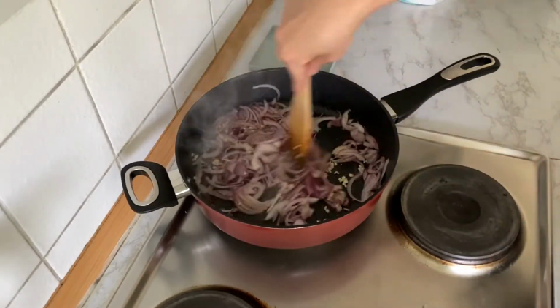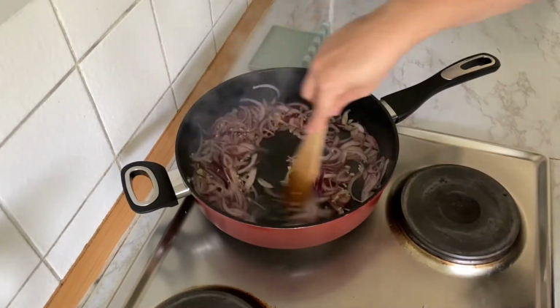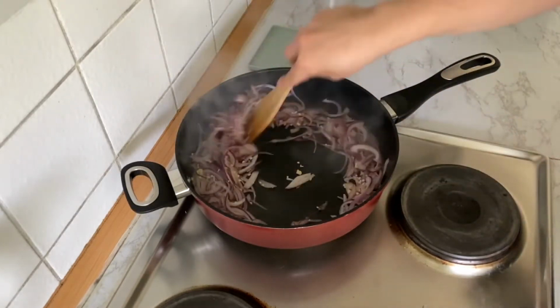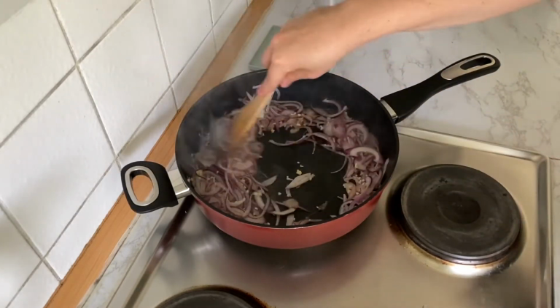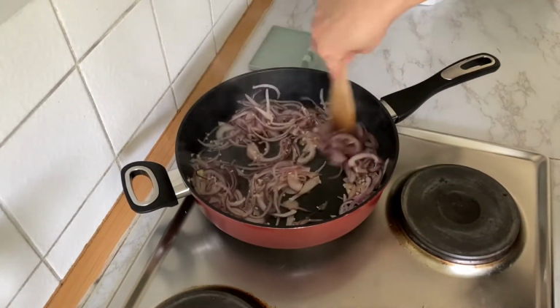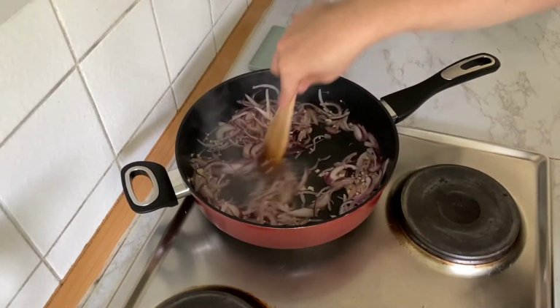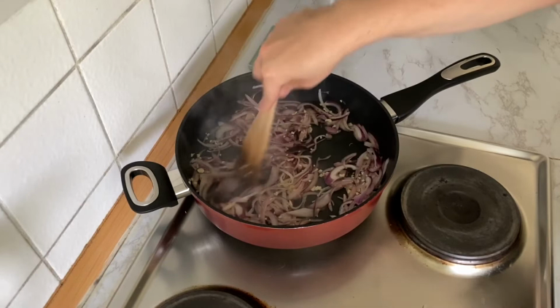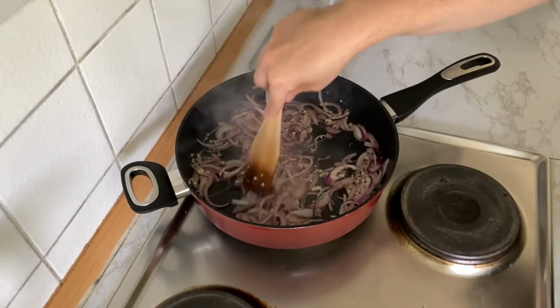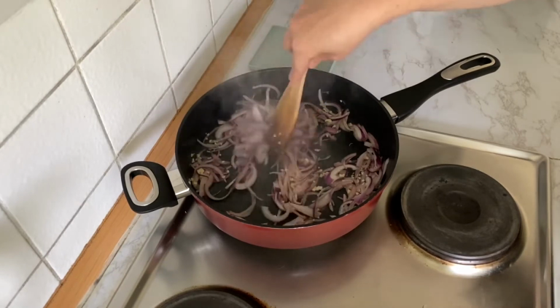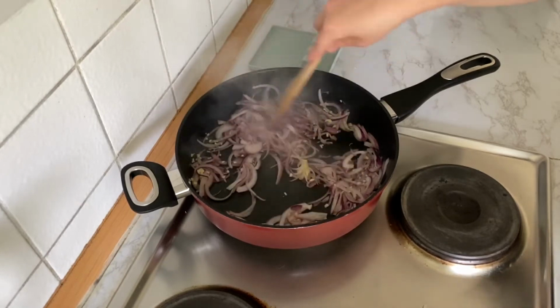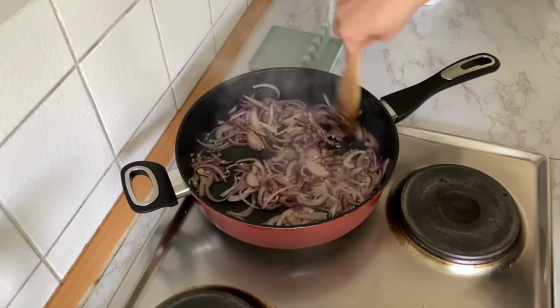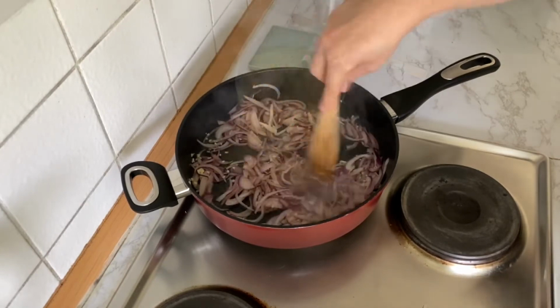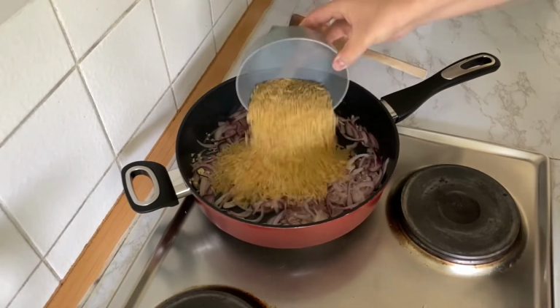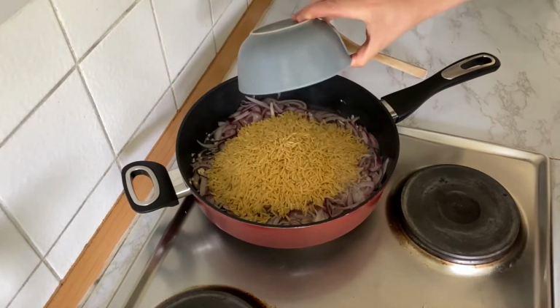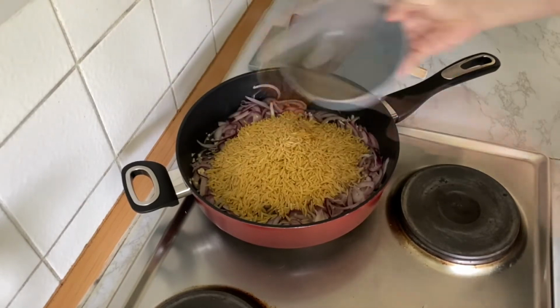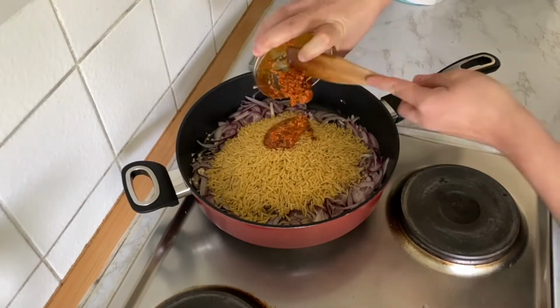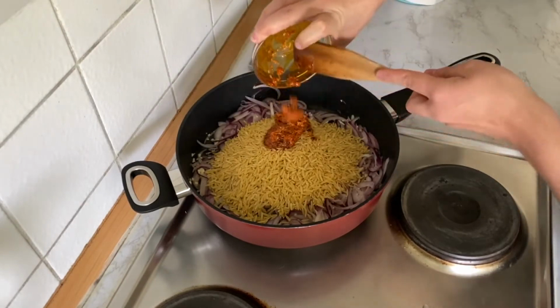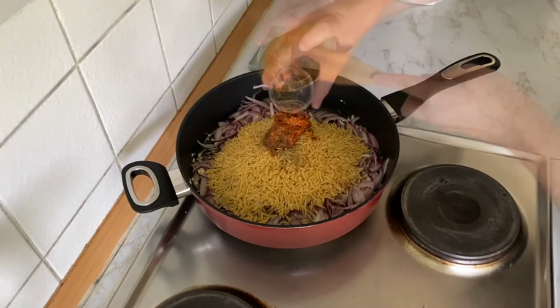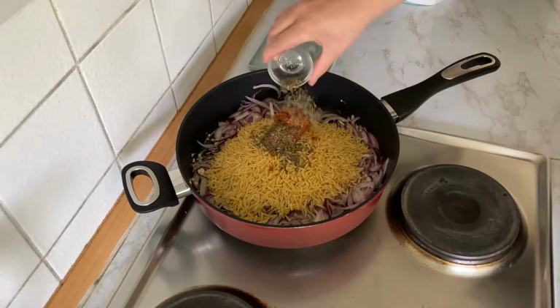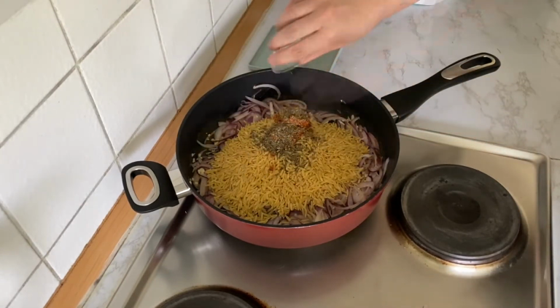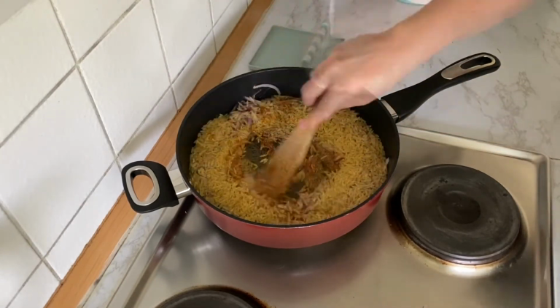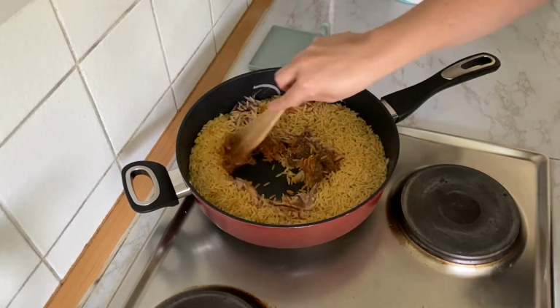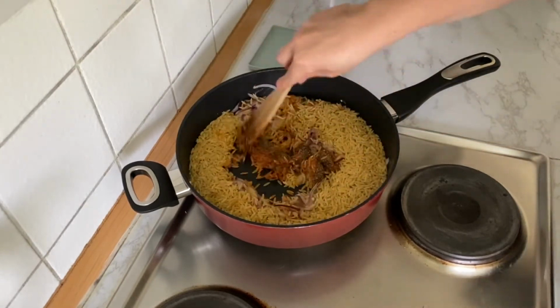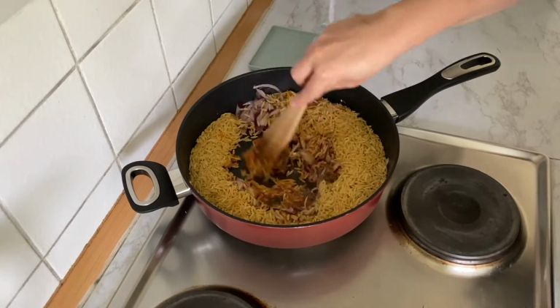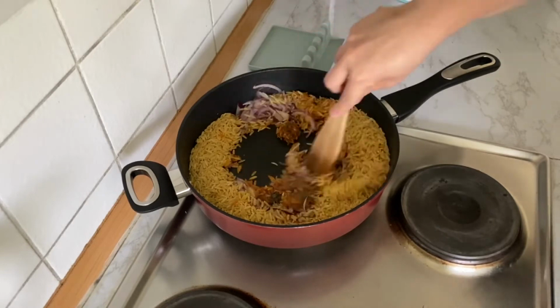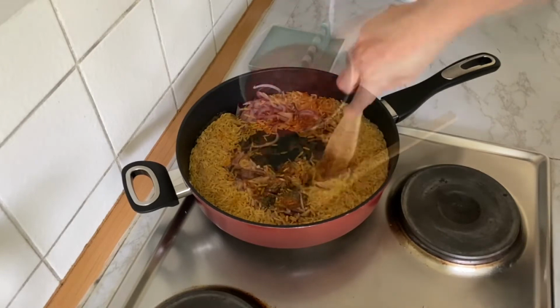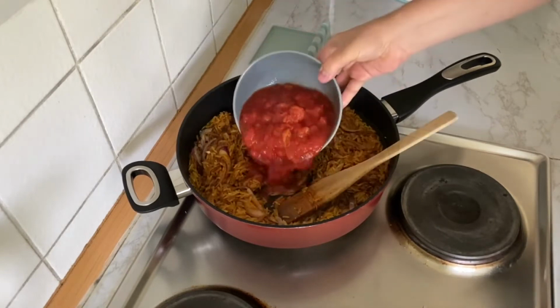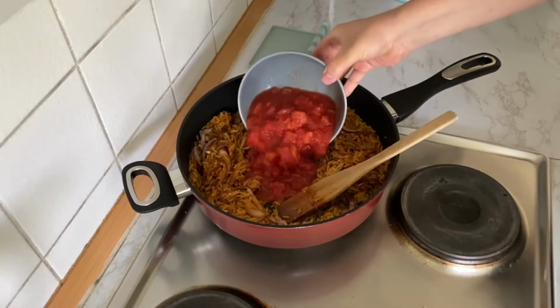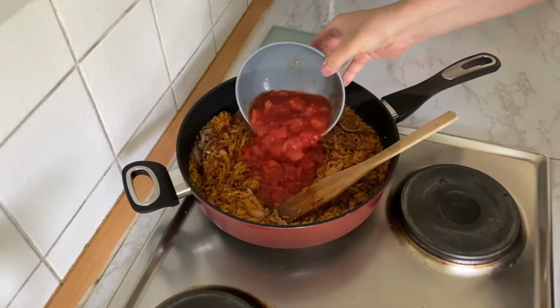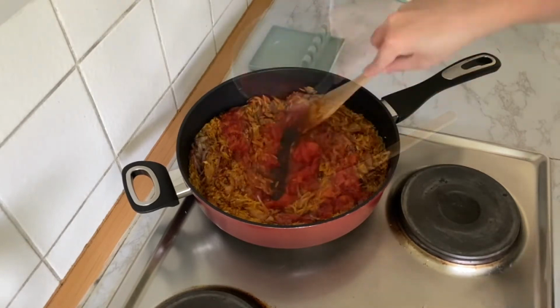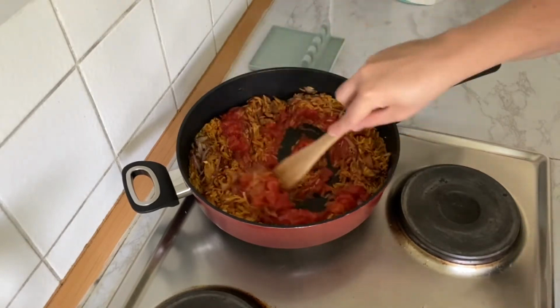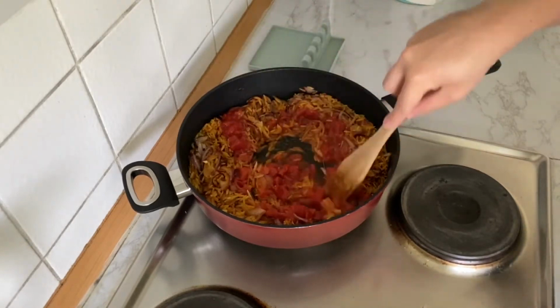I would recommend adding your mushrooms in now — I forgot to add them here and I'll do it later. Add your orzo noodles together with the pesto, thyme, and basil. Cook them all for around 3 minutes. Add your chopped tomatoes and stir it all together.